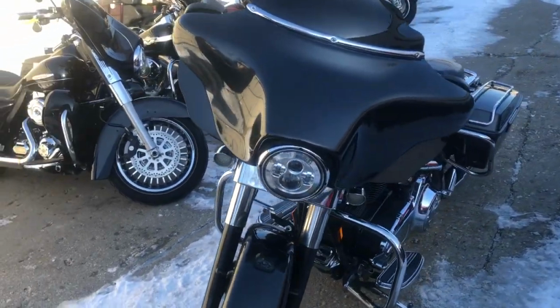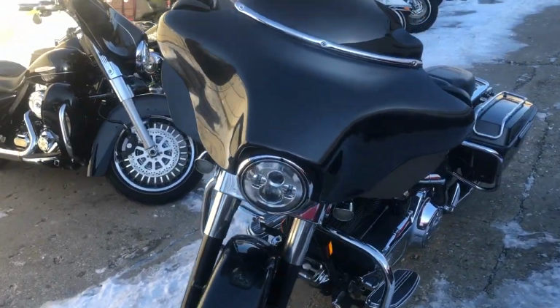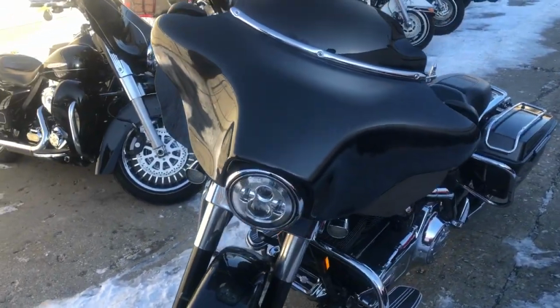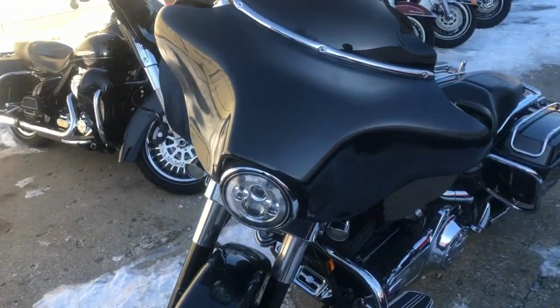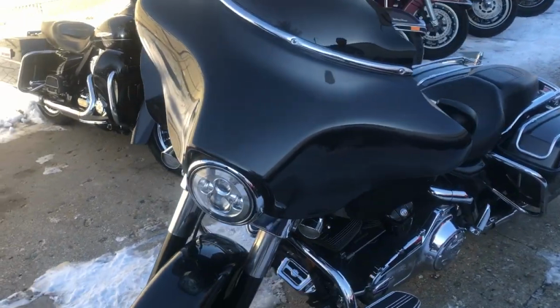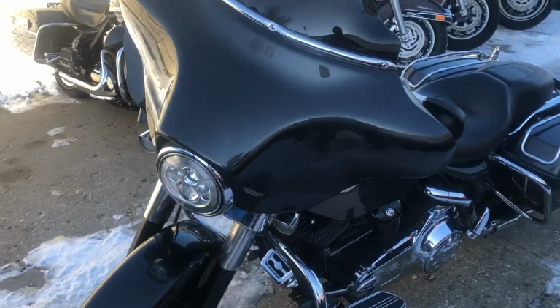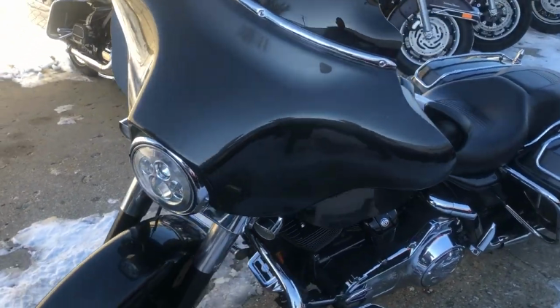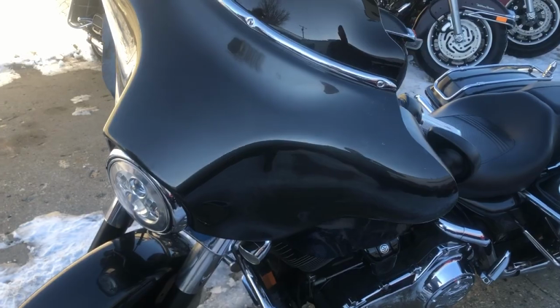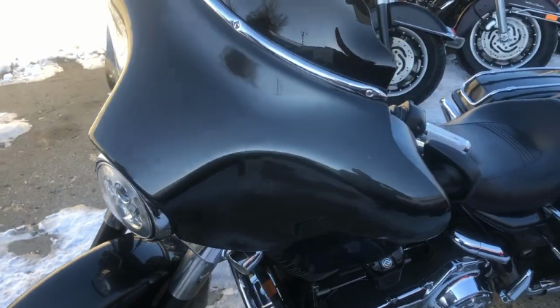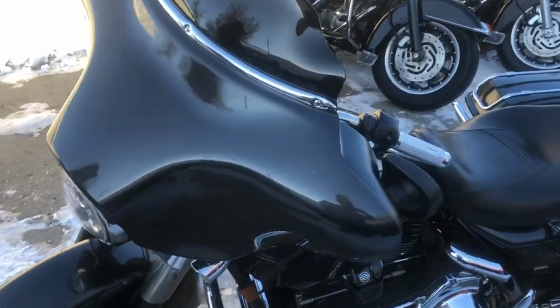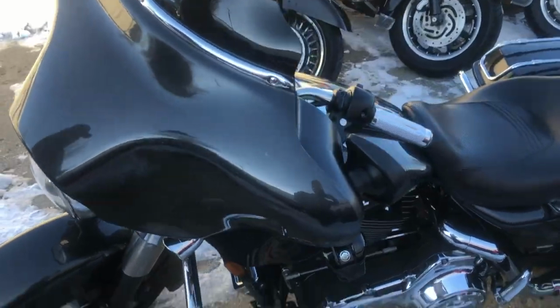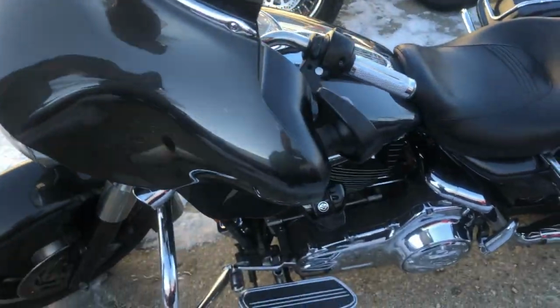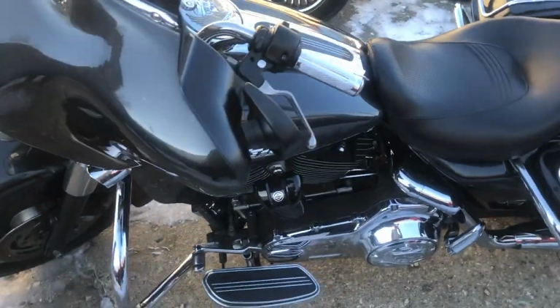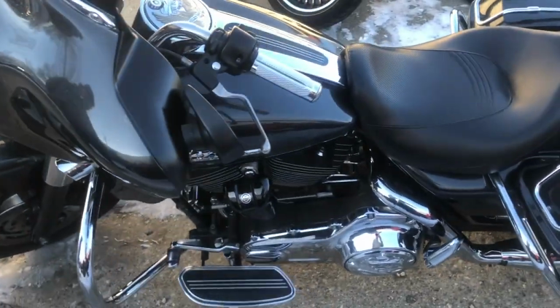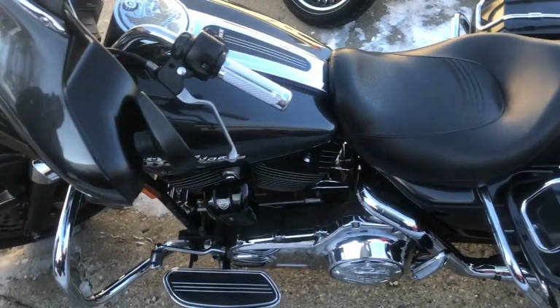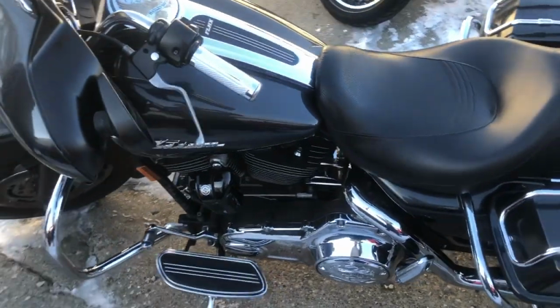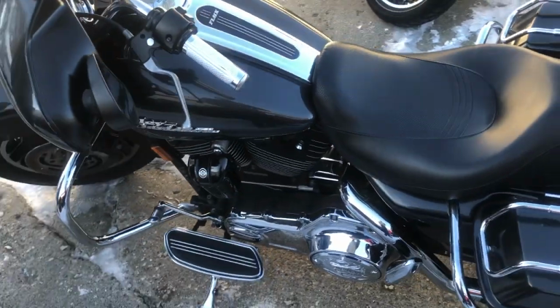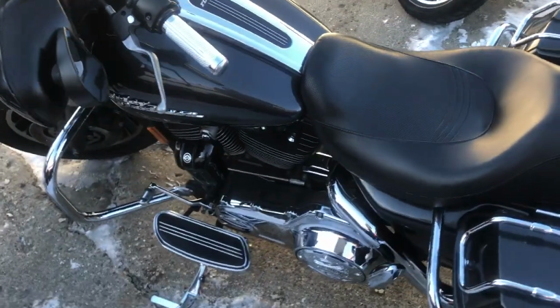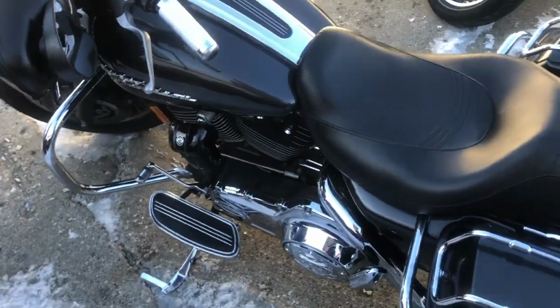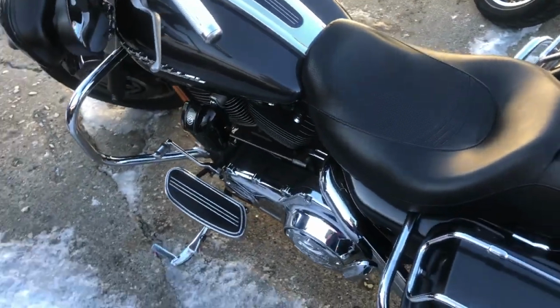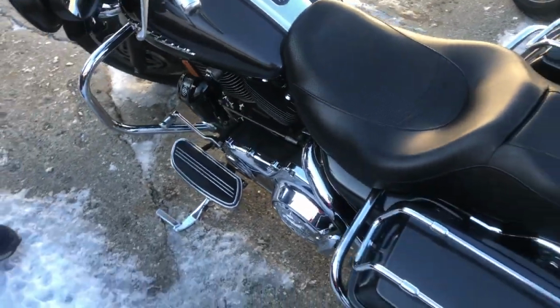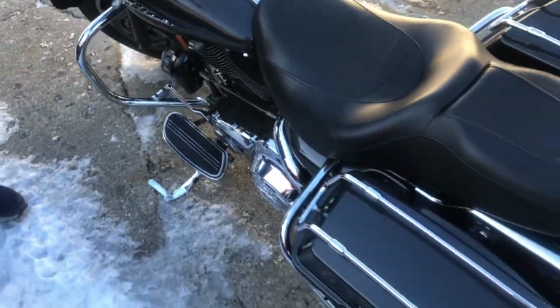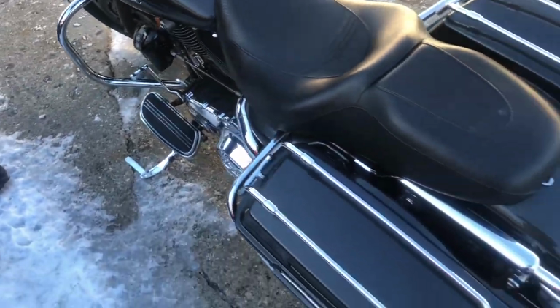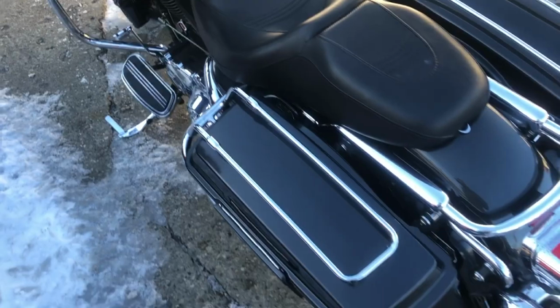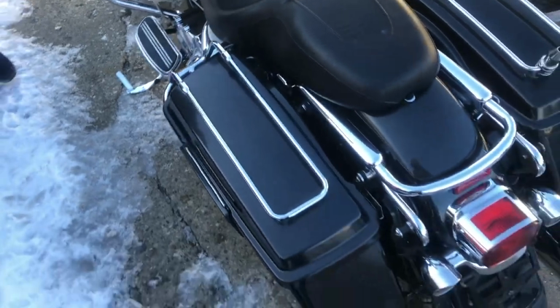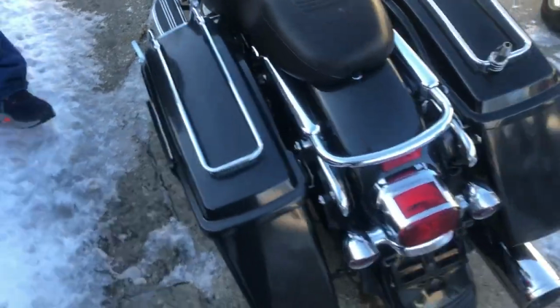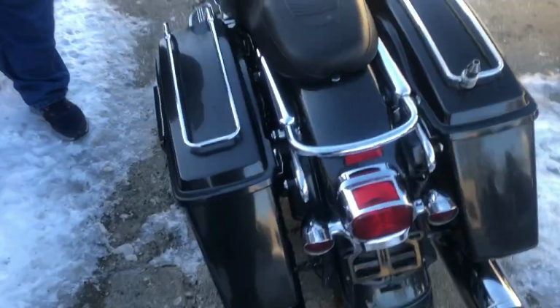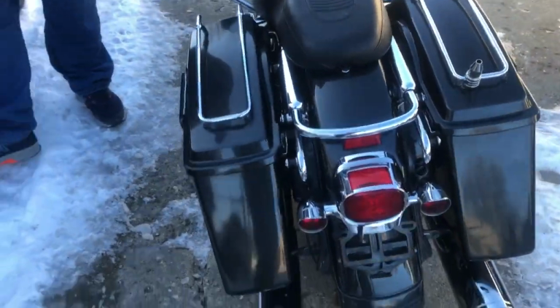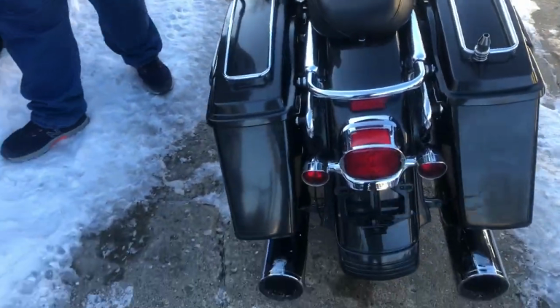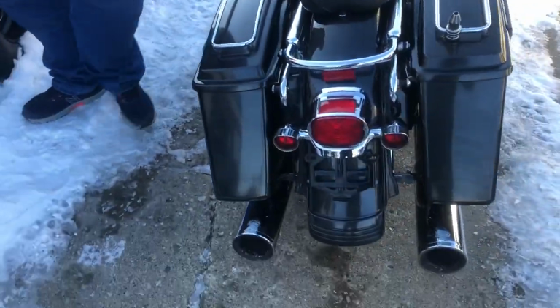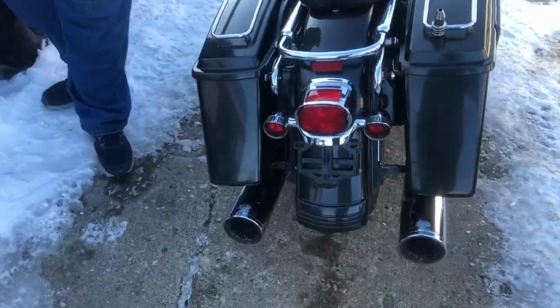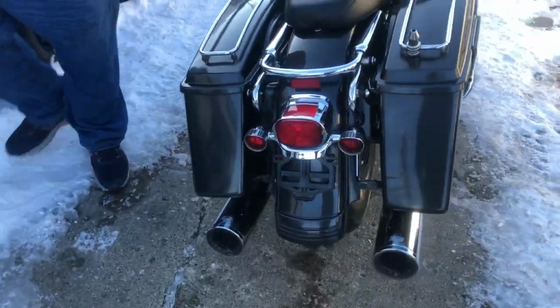Super clean paint, shines bright. Chrome shines like new. This one runs strong. Everything works. Dual Vance and Hines exhaust sounds great. Just serviced at the dealership. This one is ready to go.